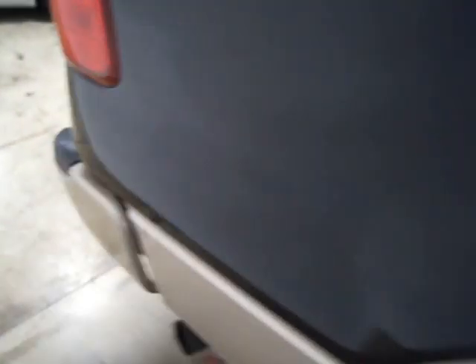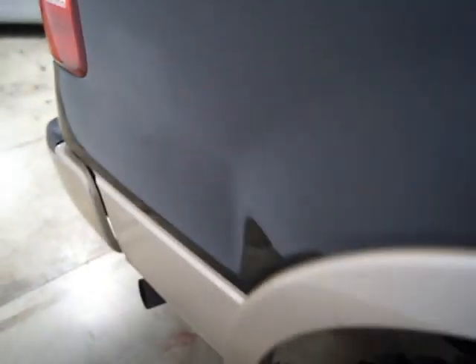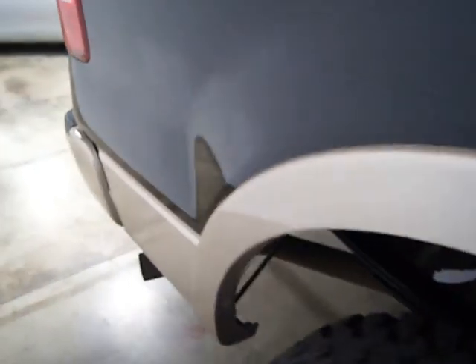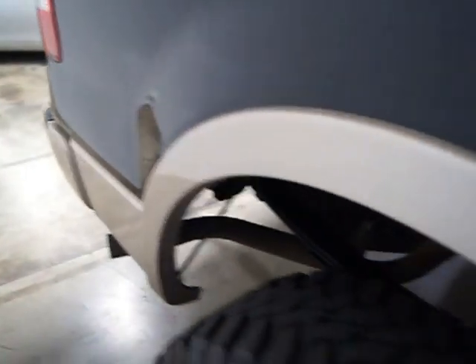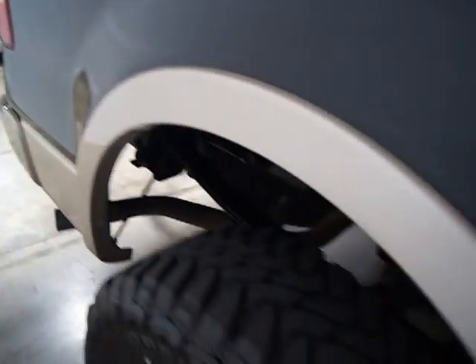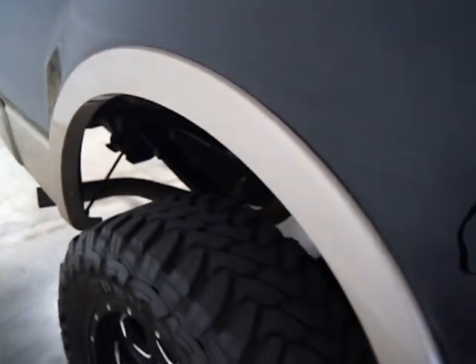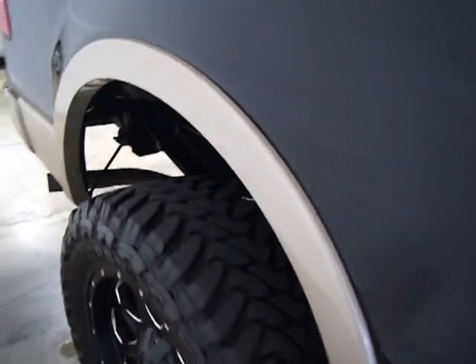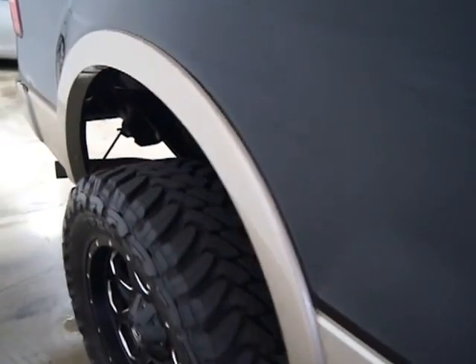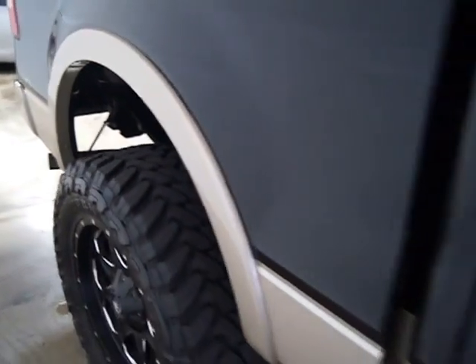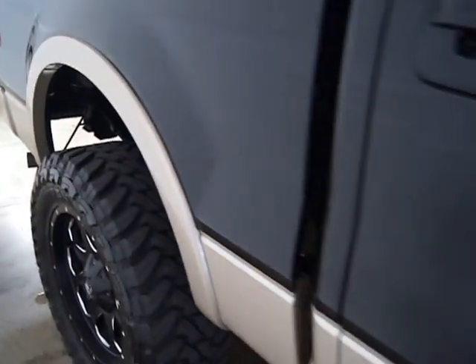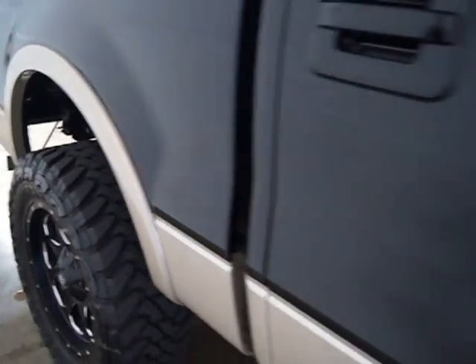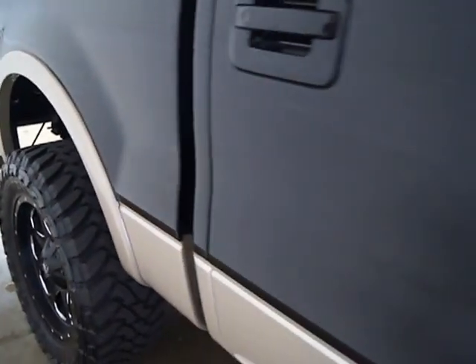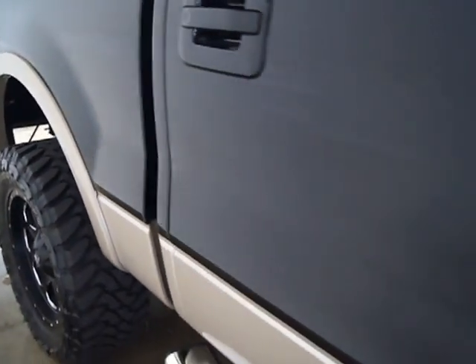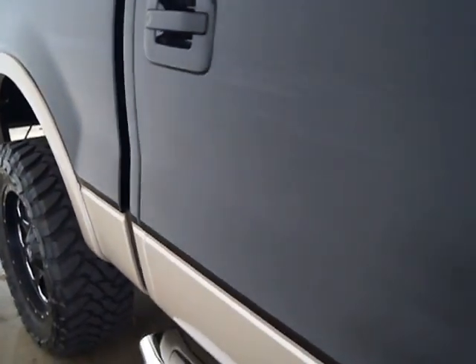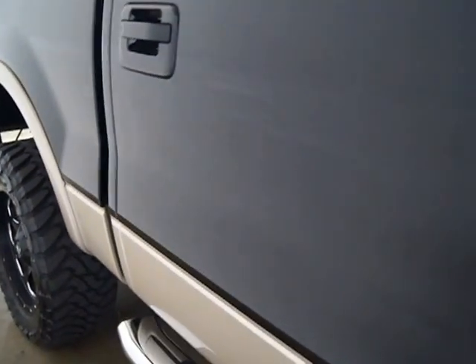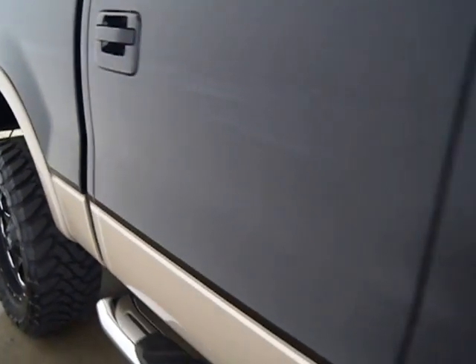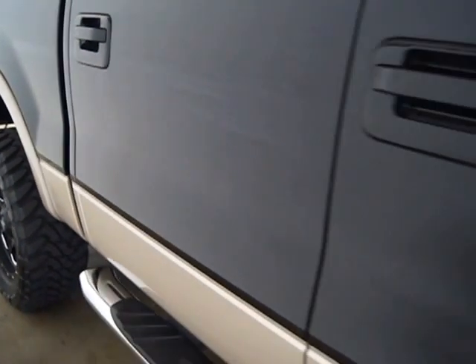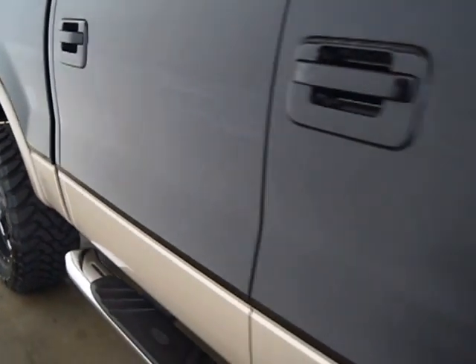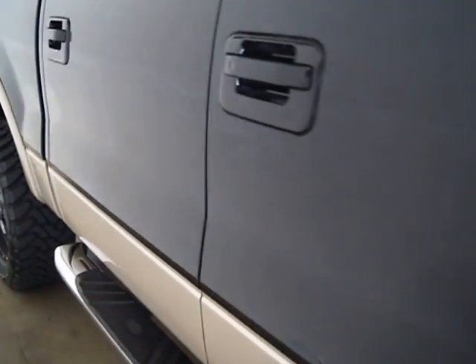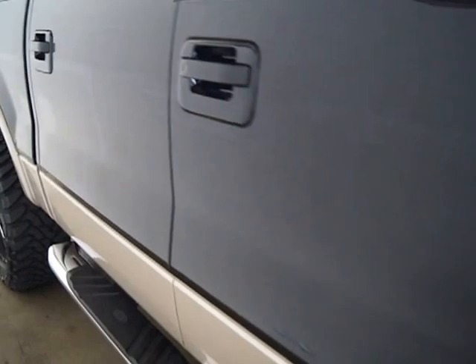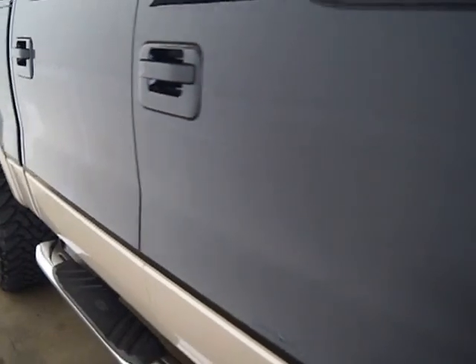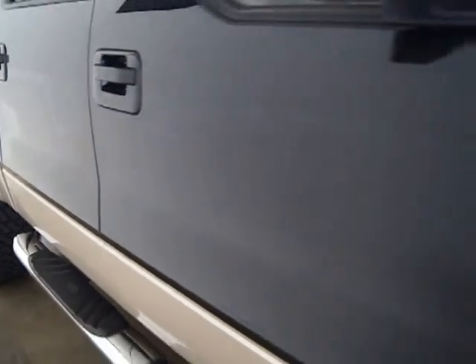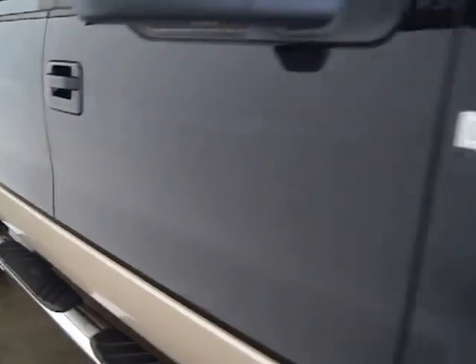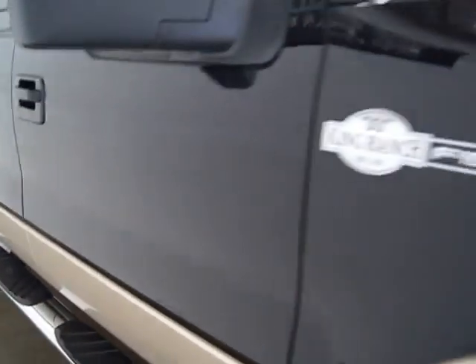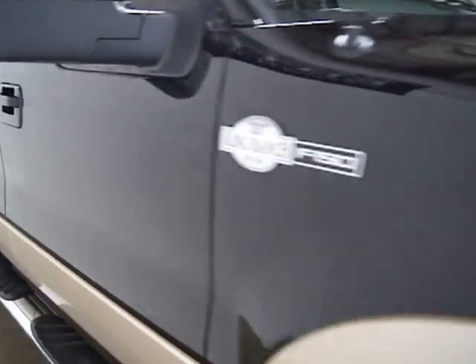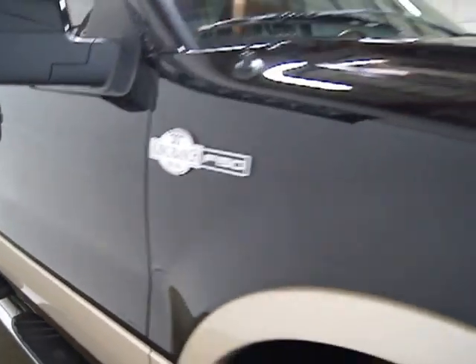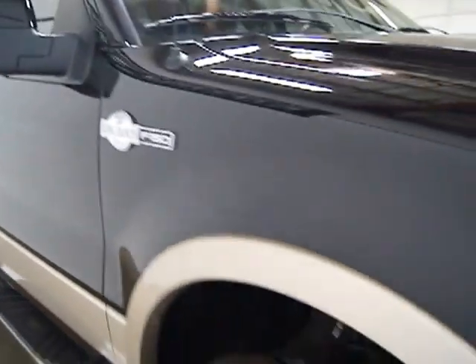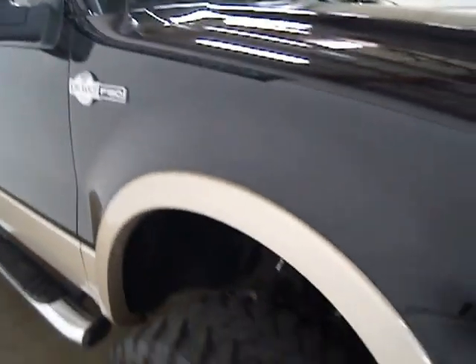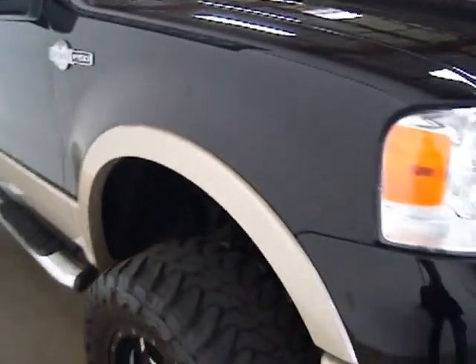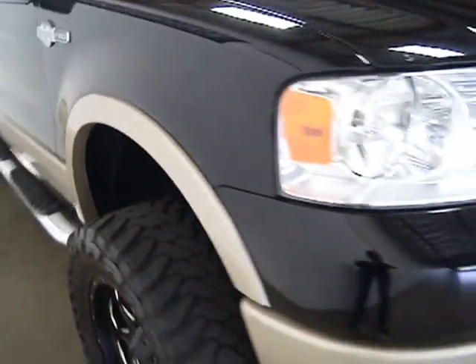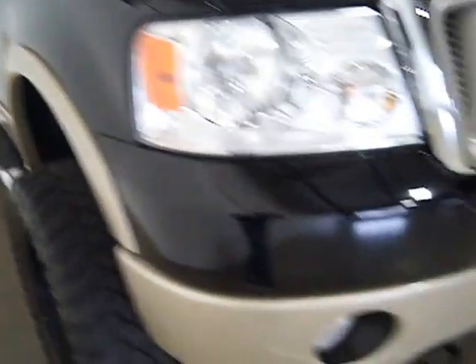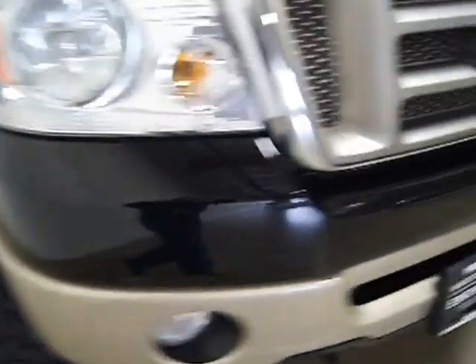It's 4x4 with a push-button four-wheel drive. You've got a transfer case which allows you to put it in four-high or four-low. It's got tinted windows, satellite radio, and navigation.